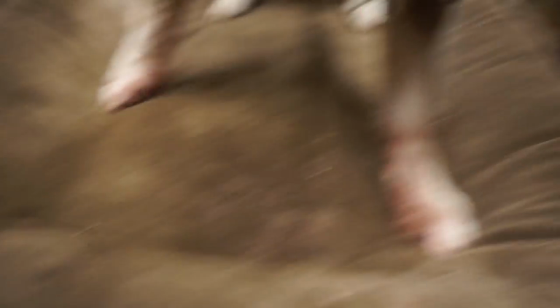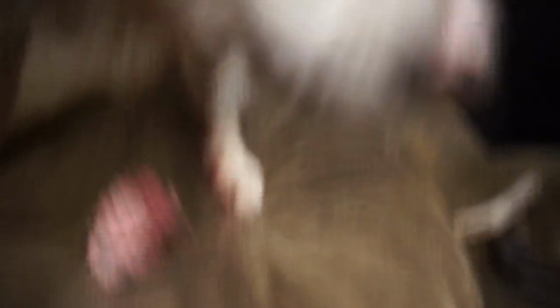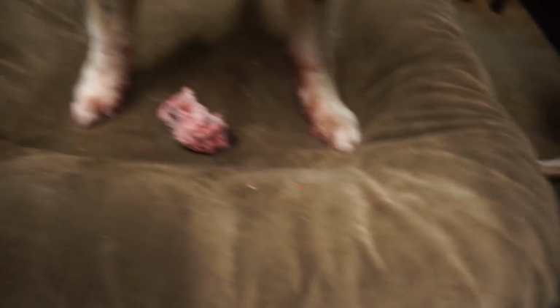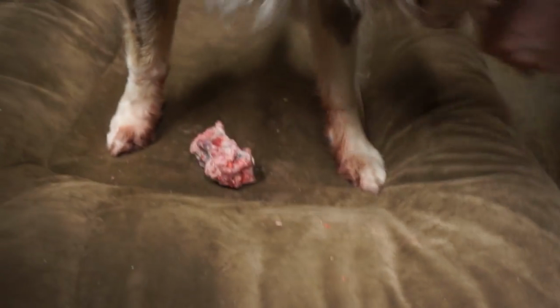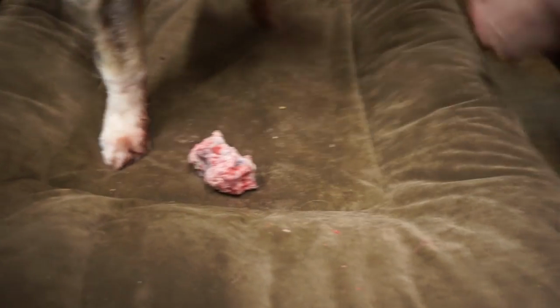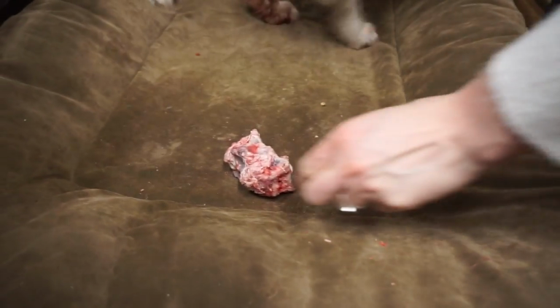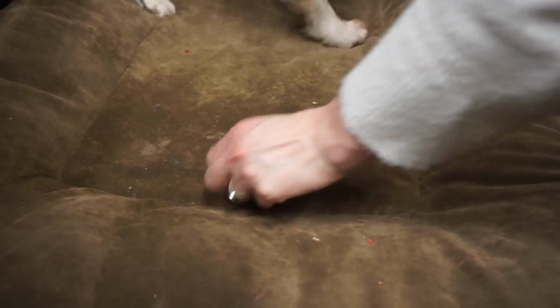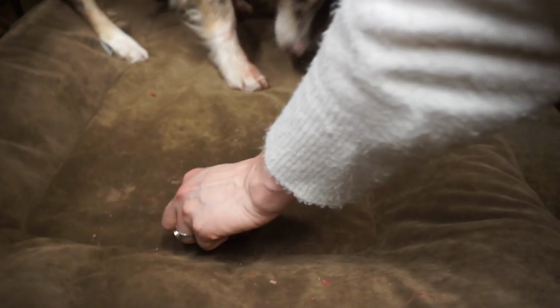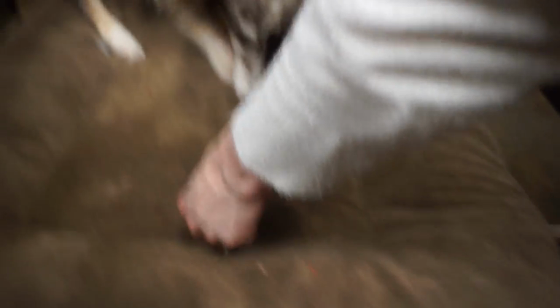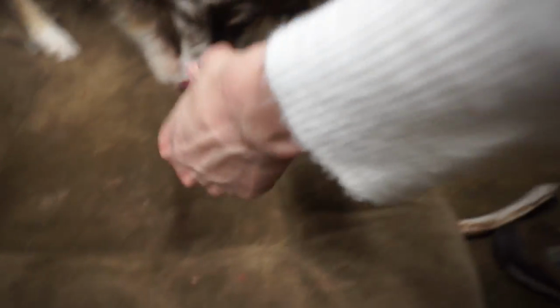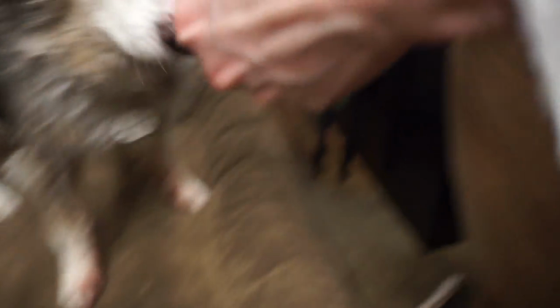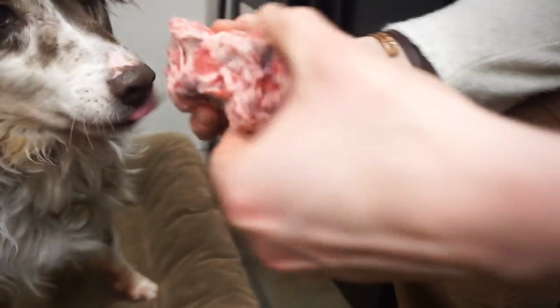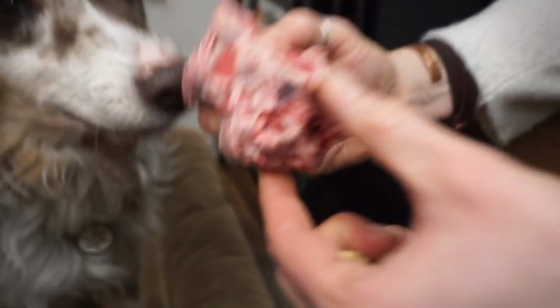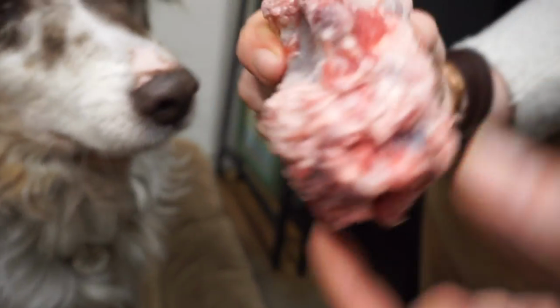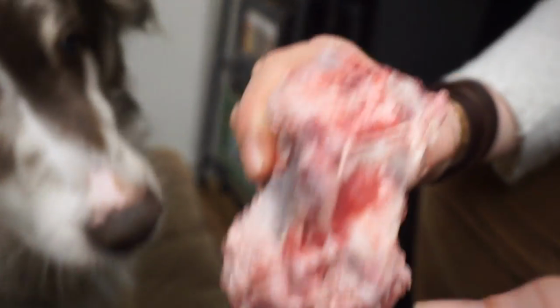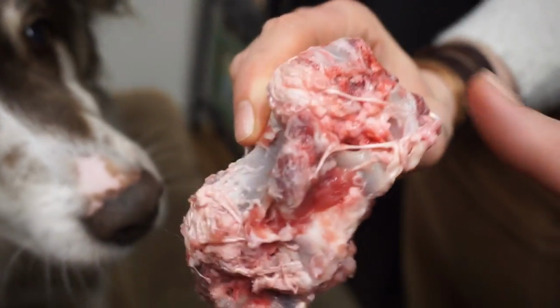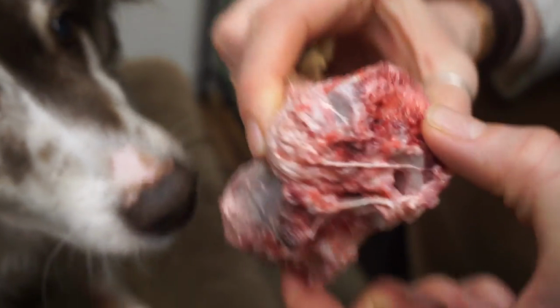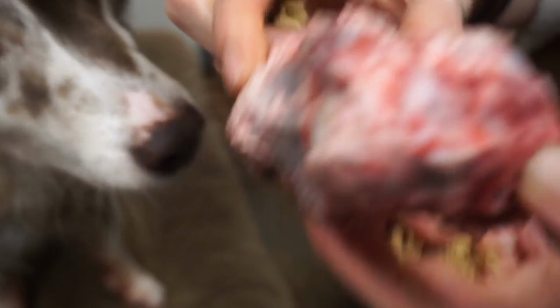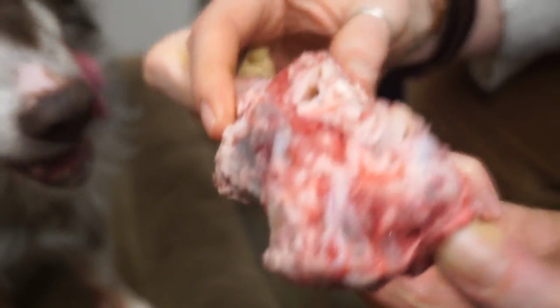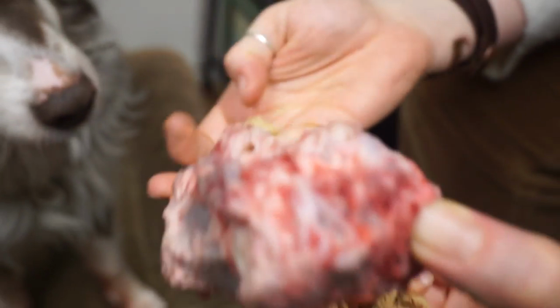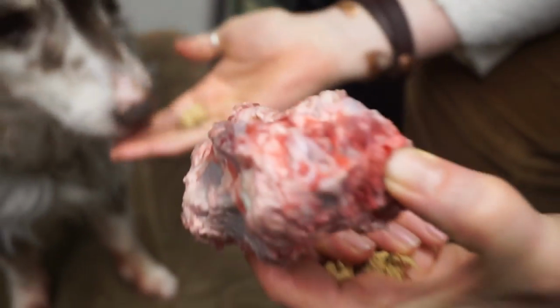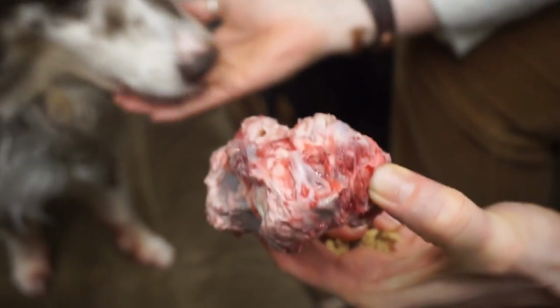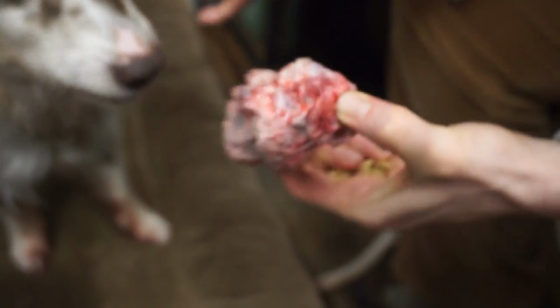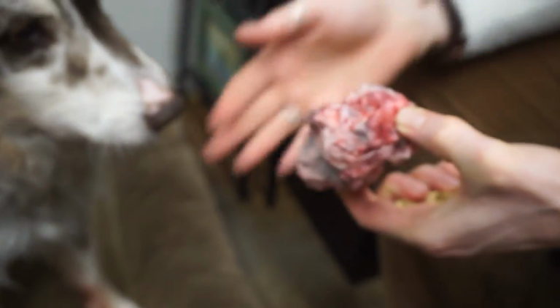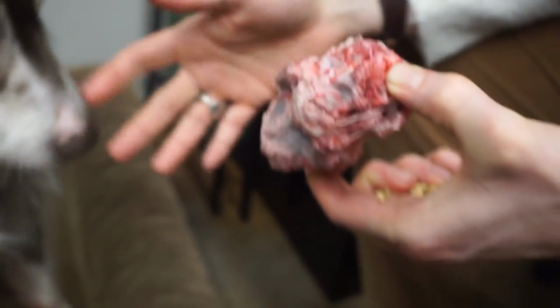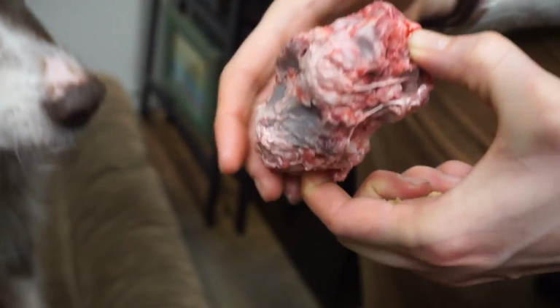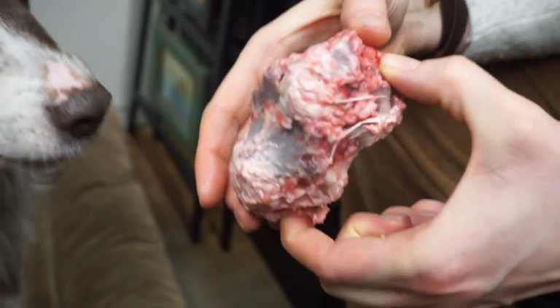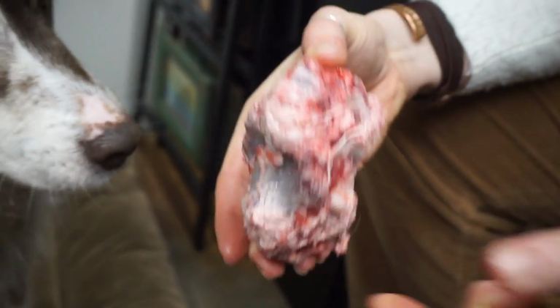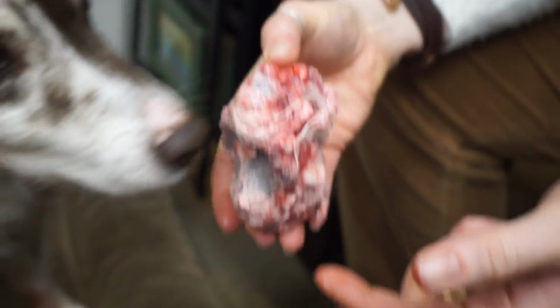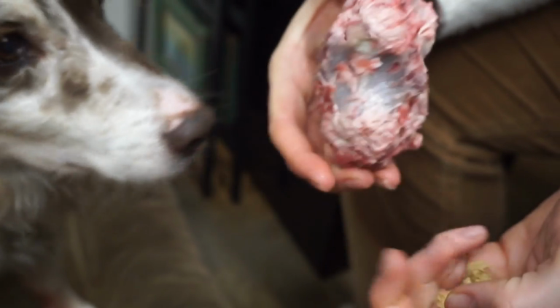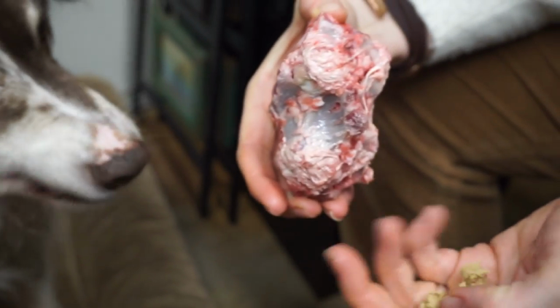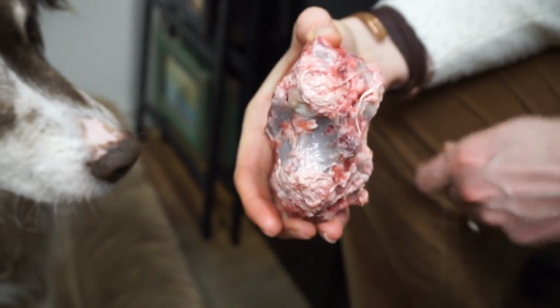Raw meaty bones also help satisfy their natural urge to chew. So it's not only part of a meal replacement or supplement, but it also helps relieve stress, give them something to do, and entertain them for a while.